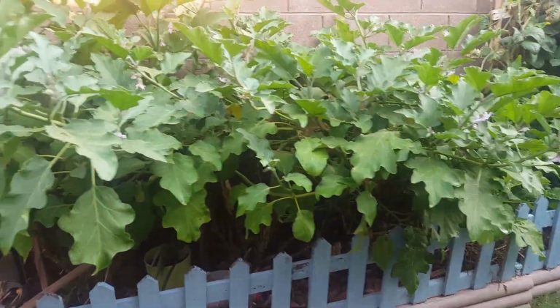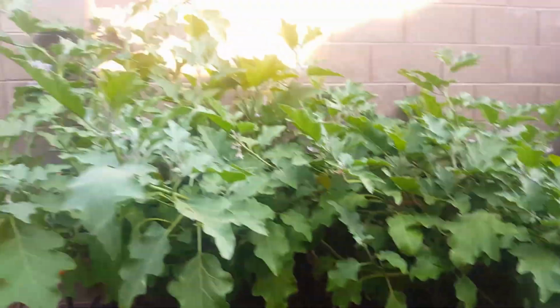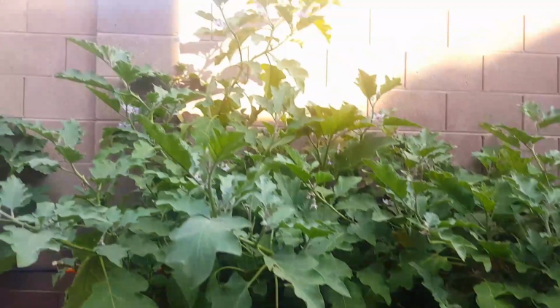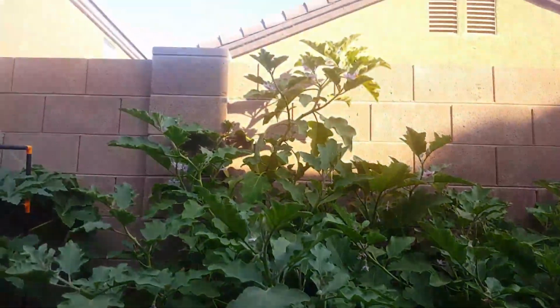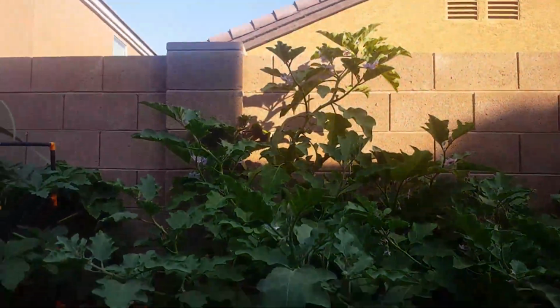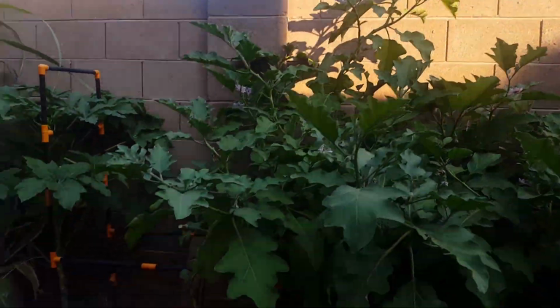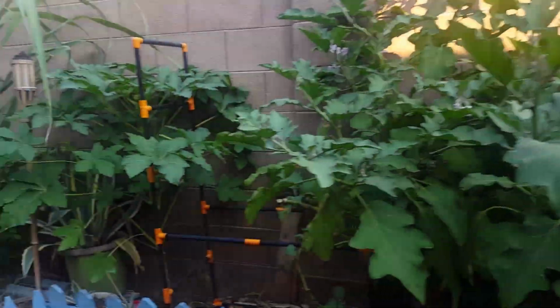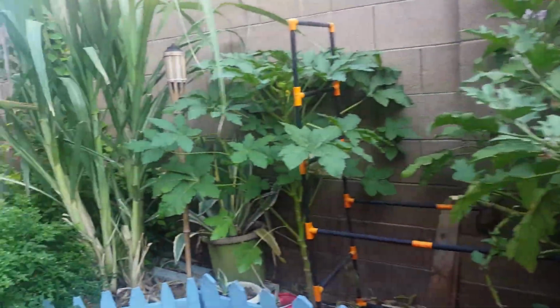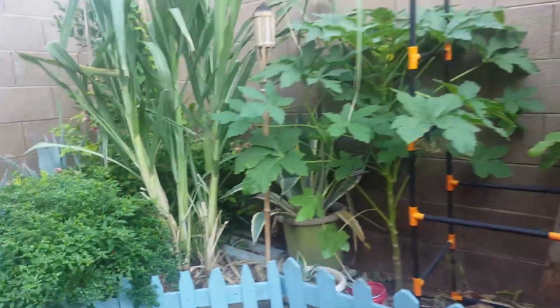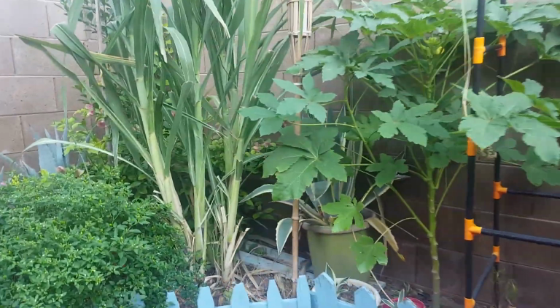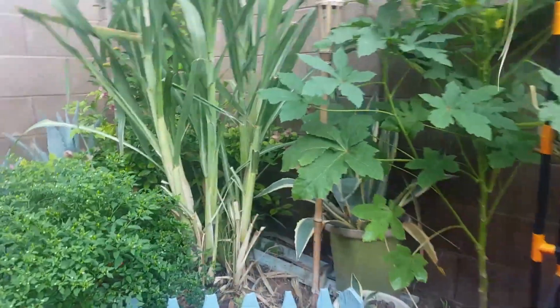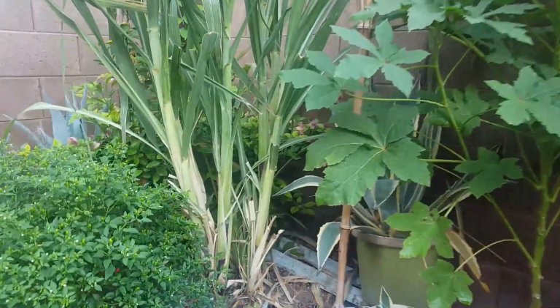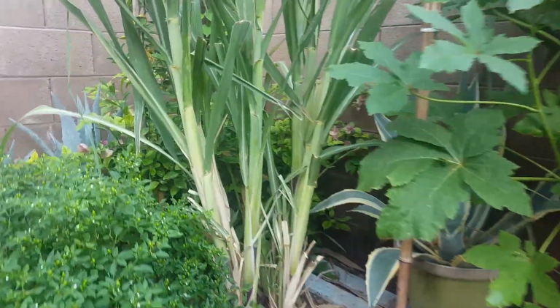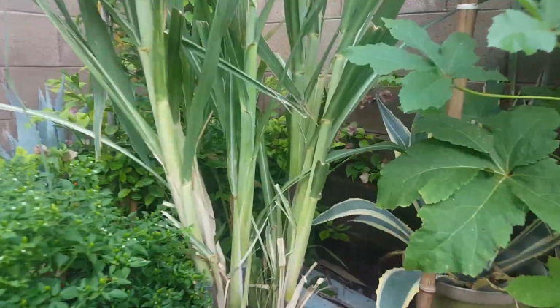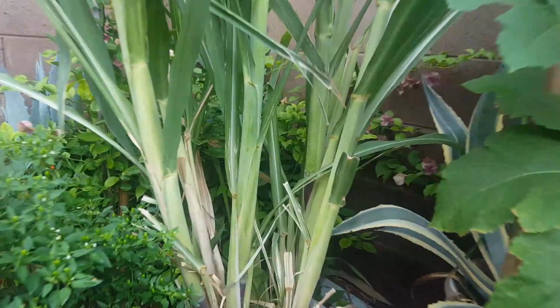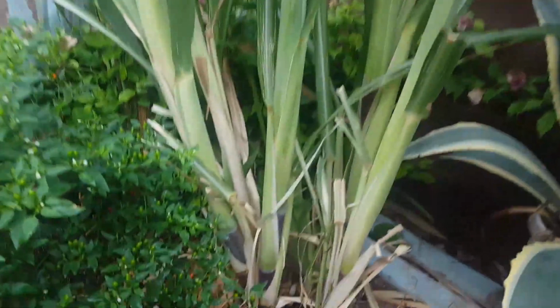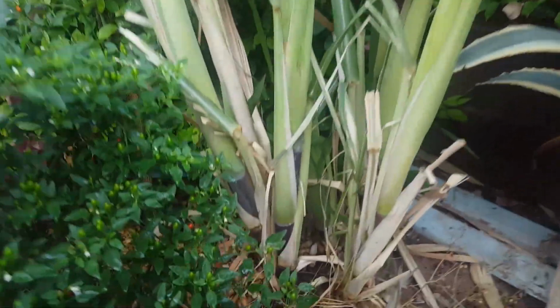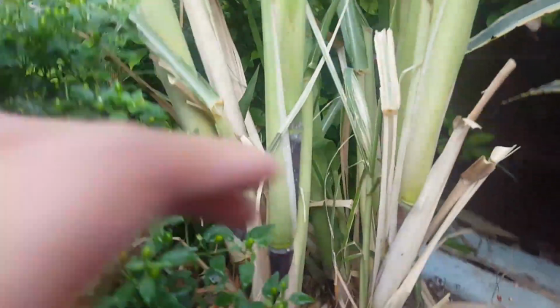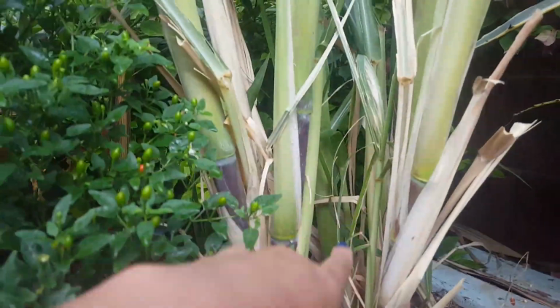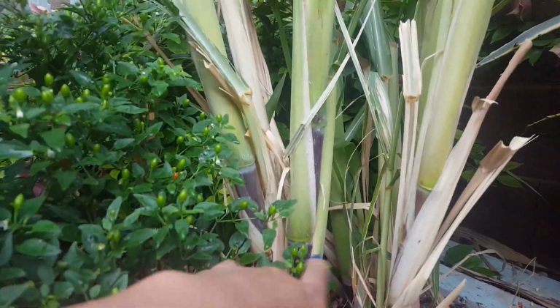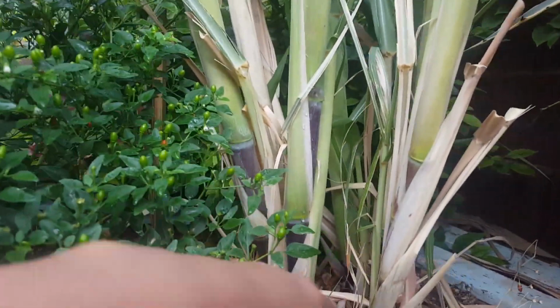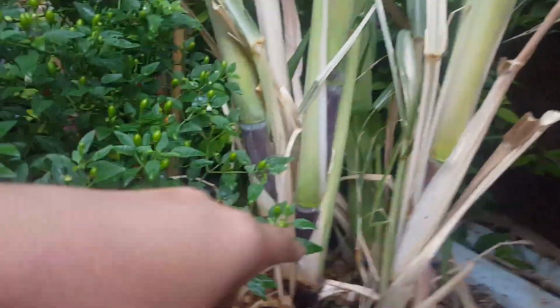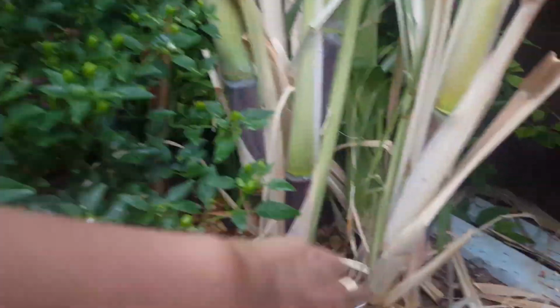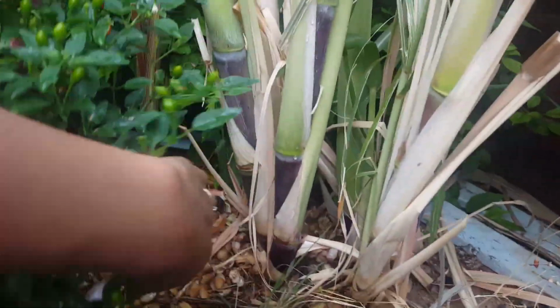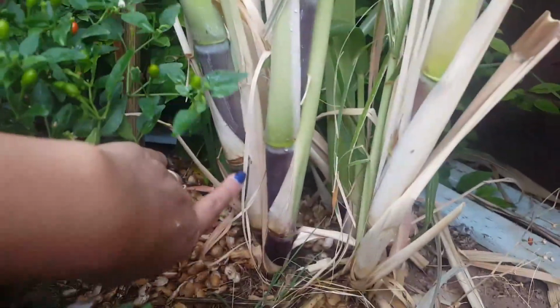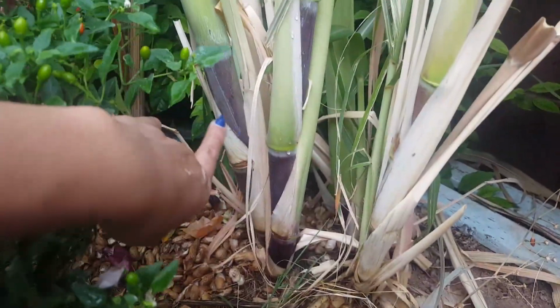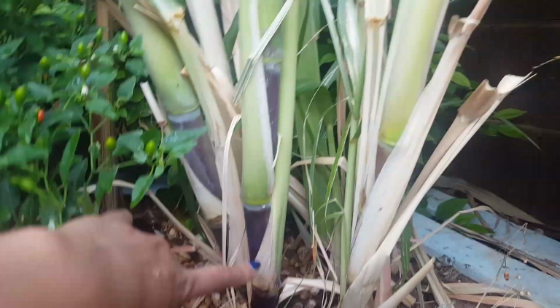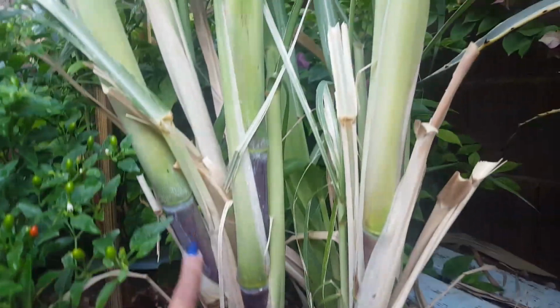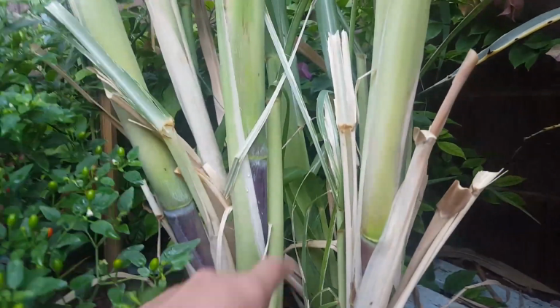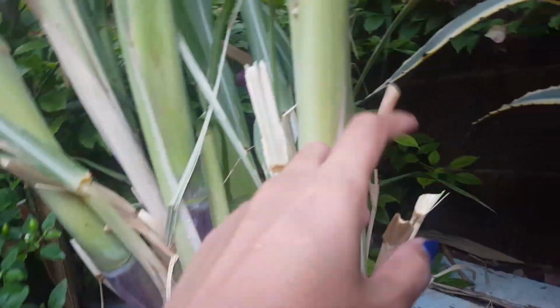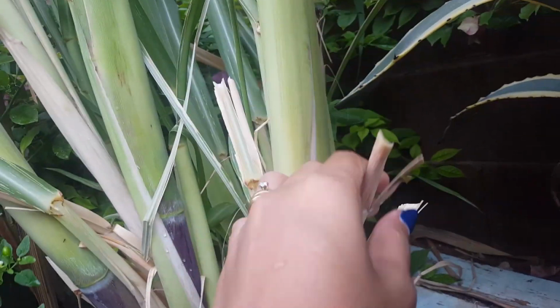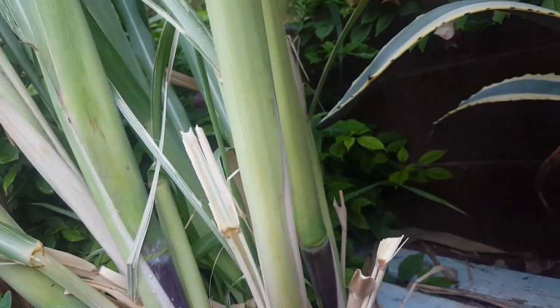They grow all the way up. We are going to harvest this soon. See the sugarcane, you guys. Yeah, tubo in Bicol — we call it tubo in Bicol.